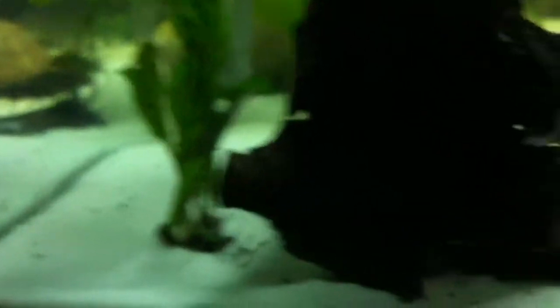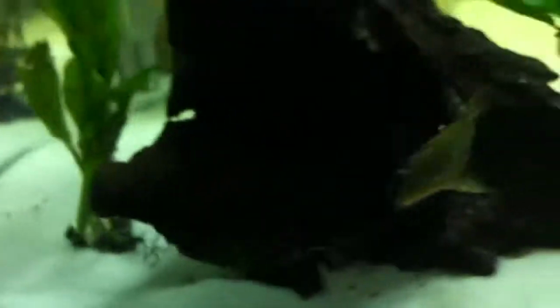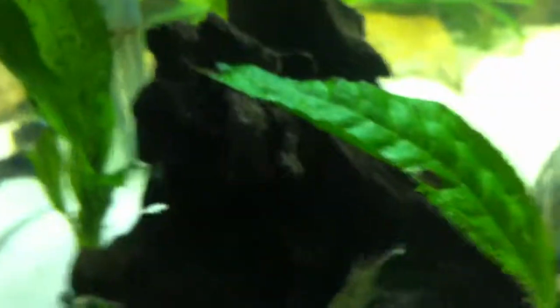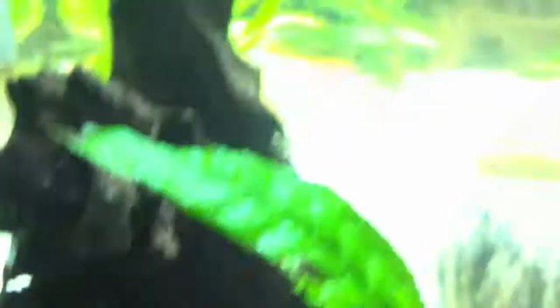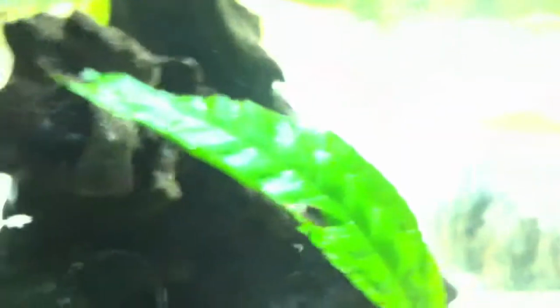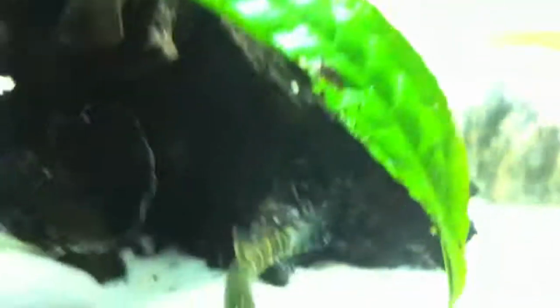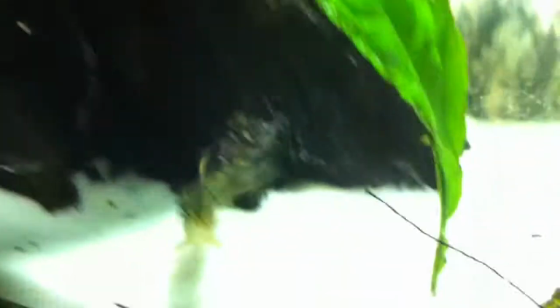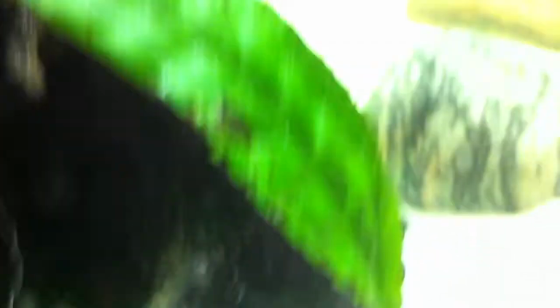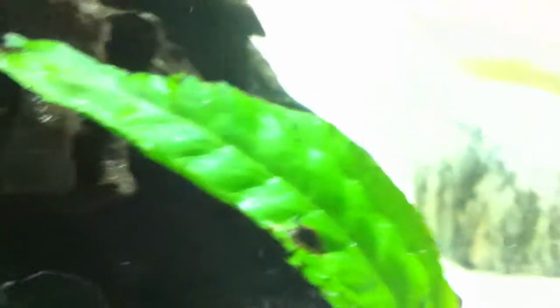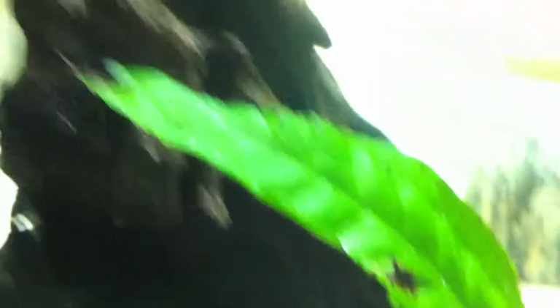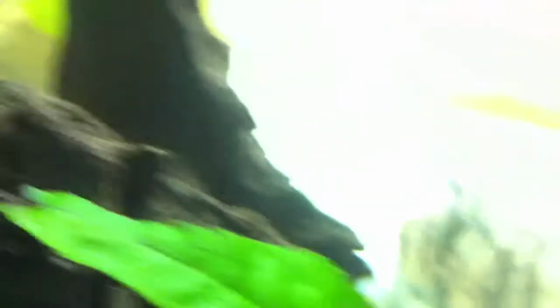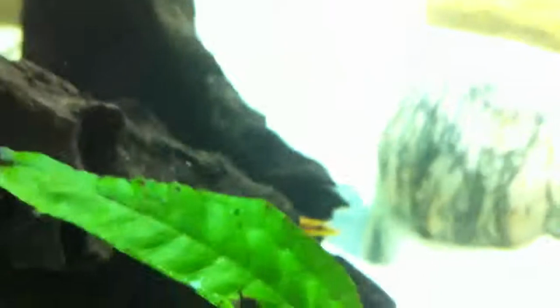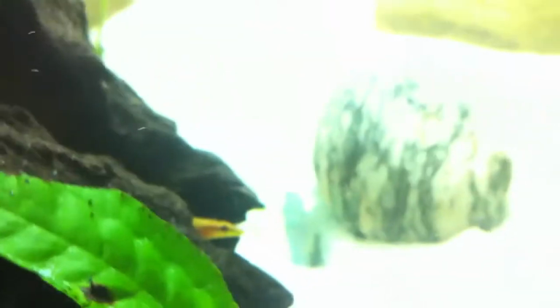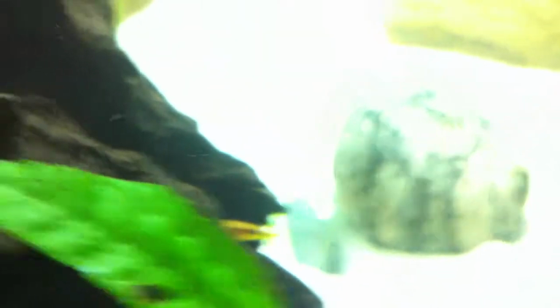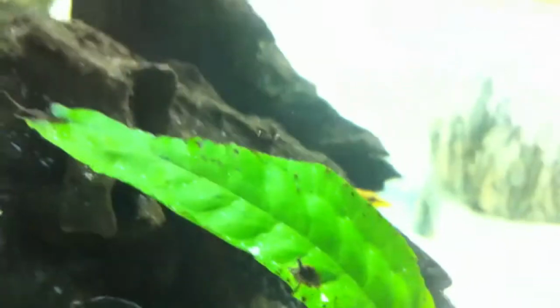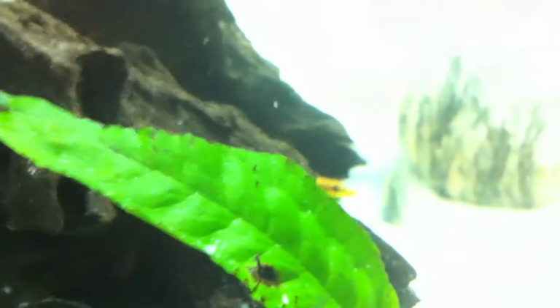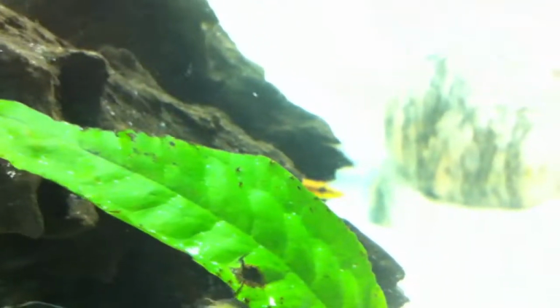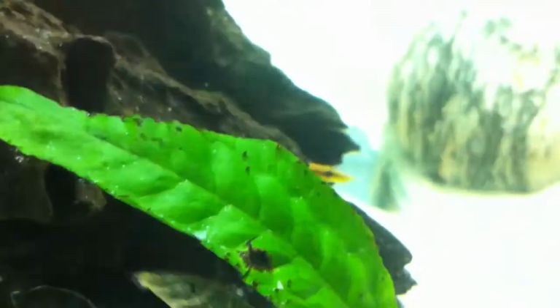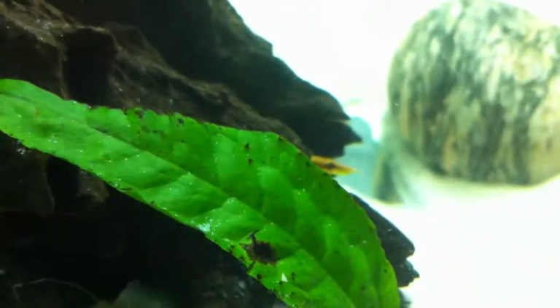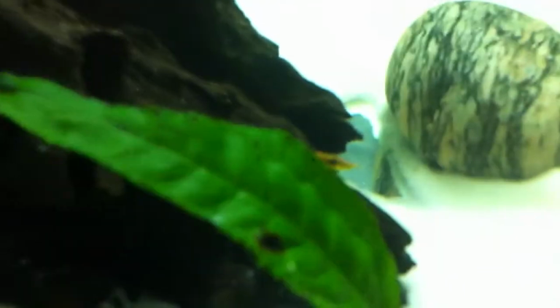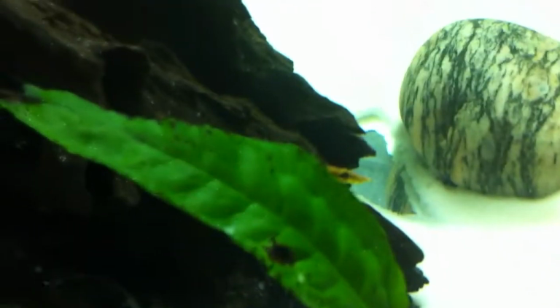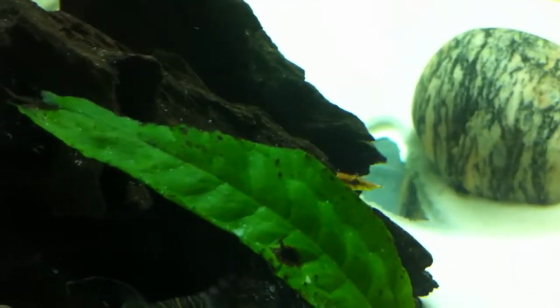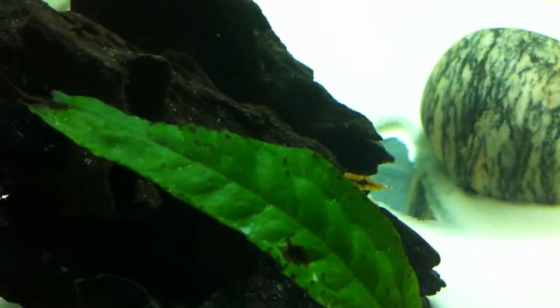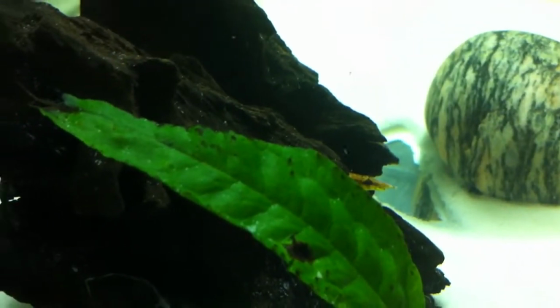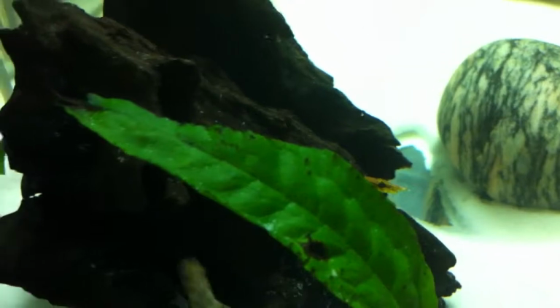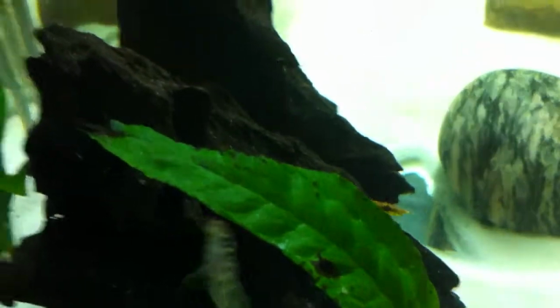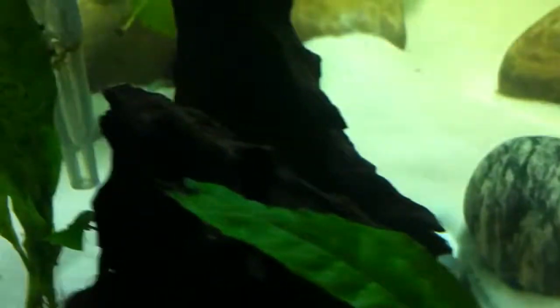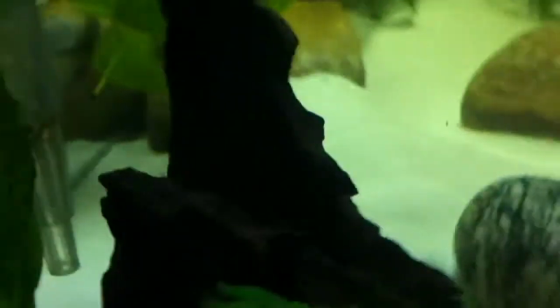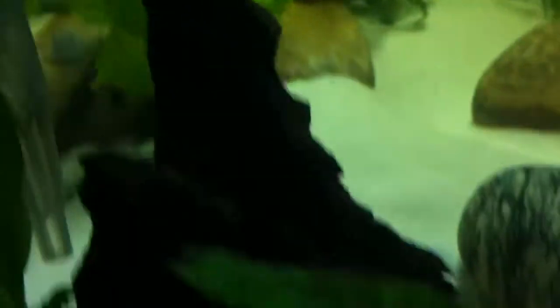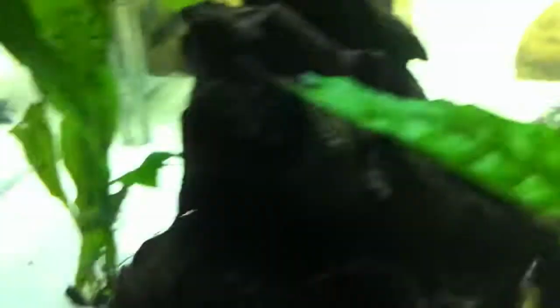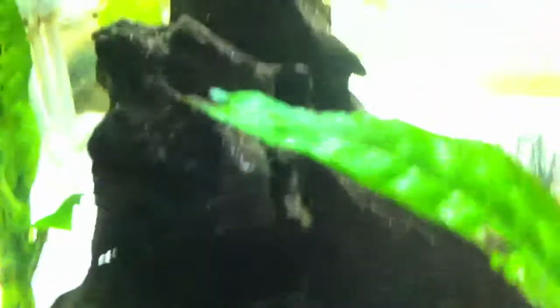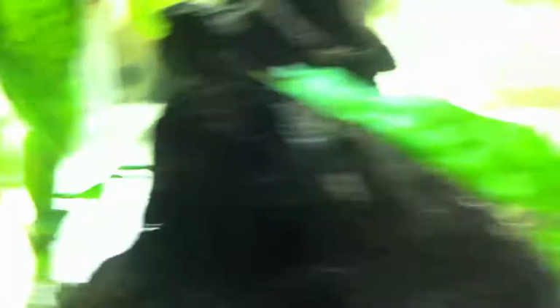I think the other one's up in the log there — there's his head. Anyway, I'll show all the eels when they're feeding later on.